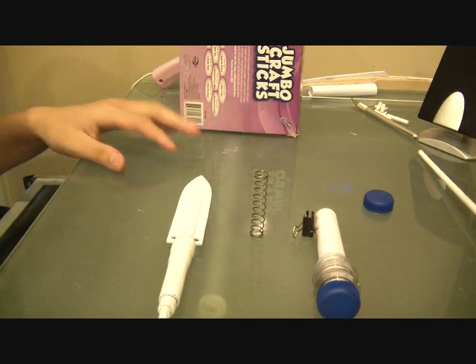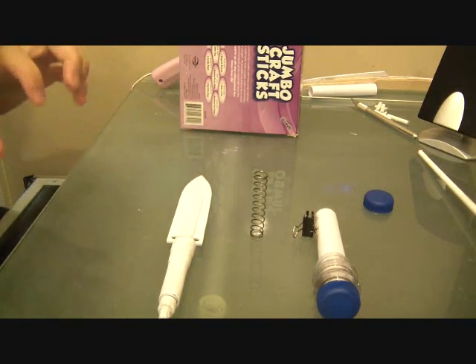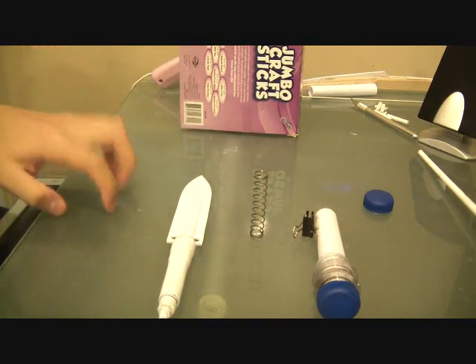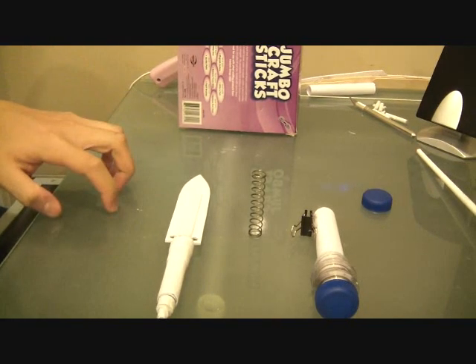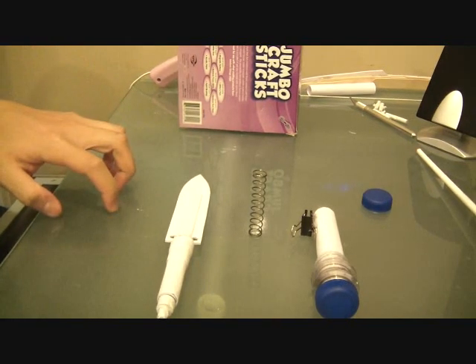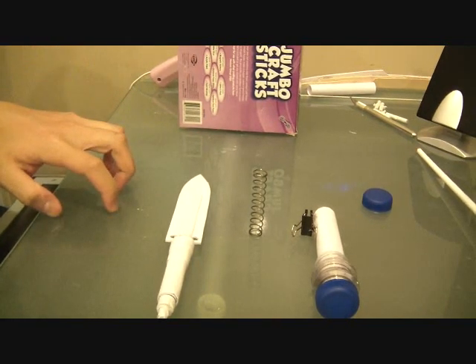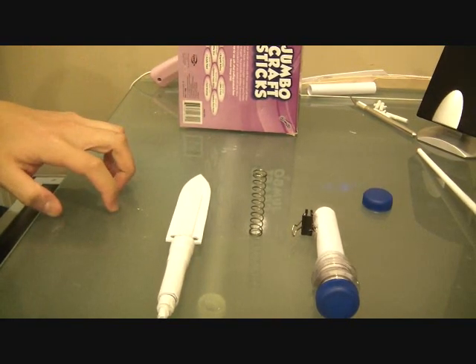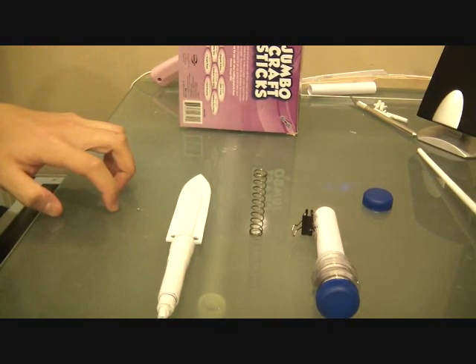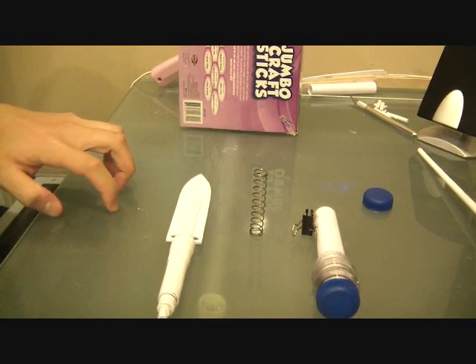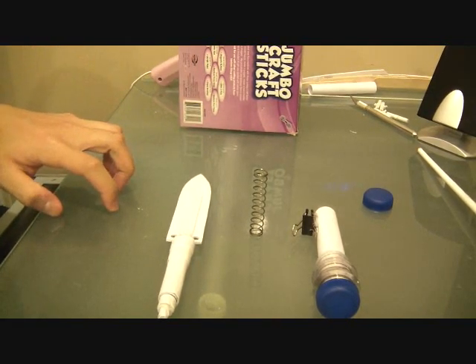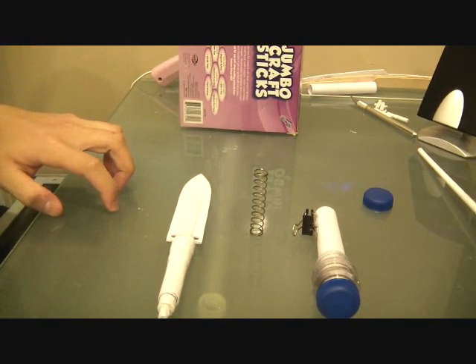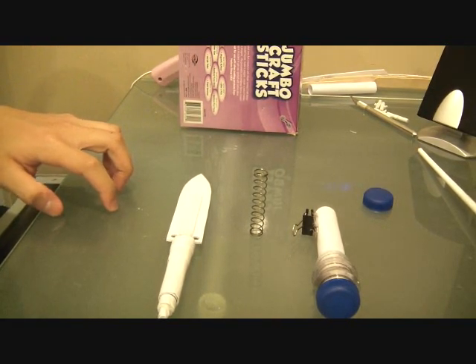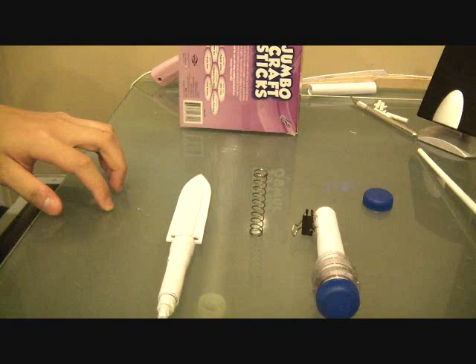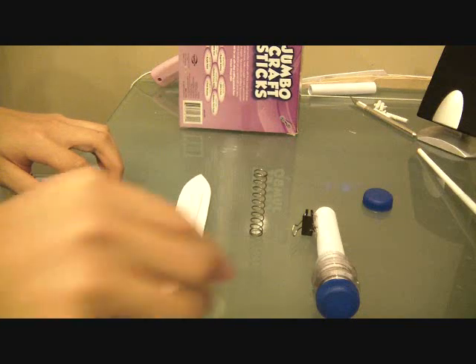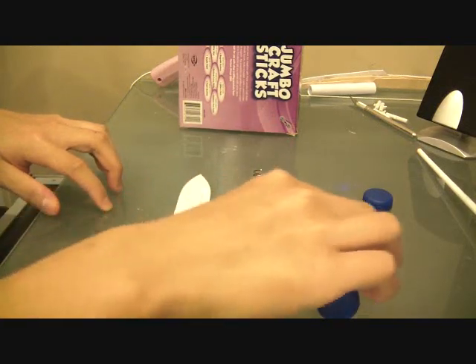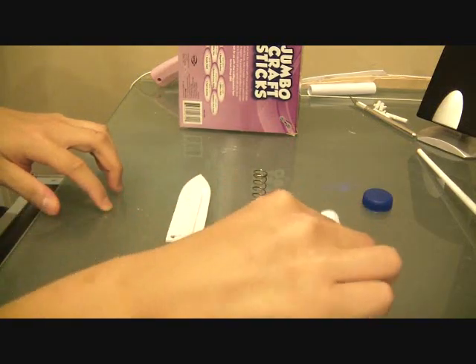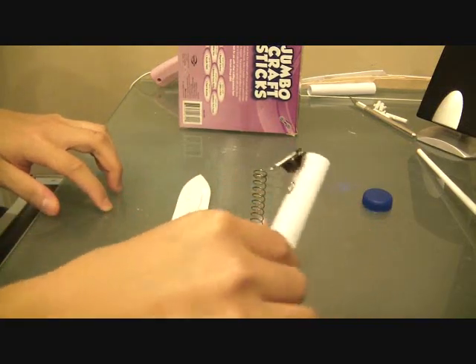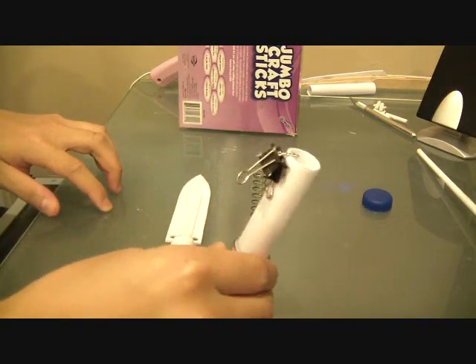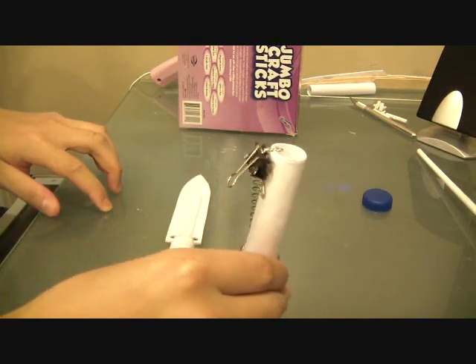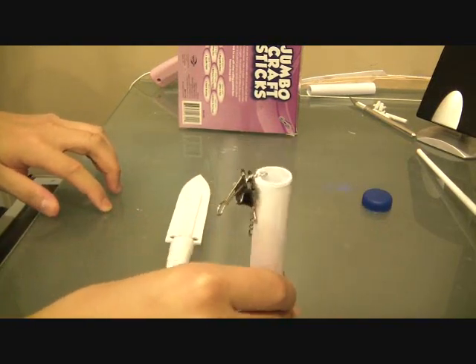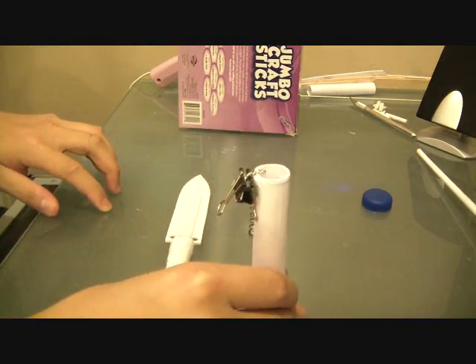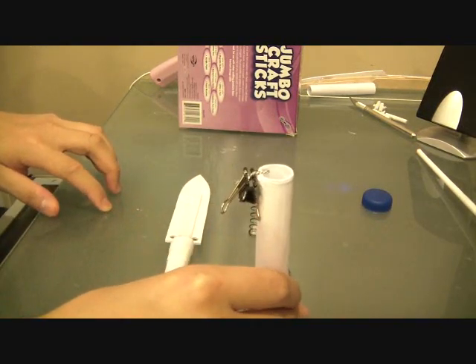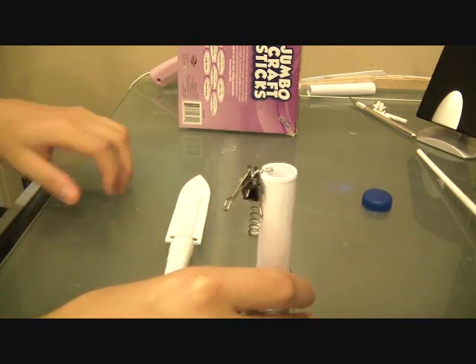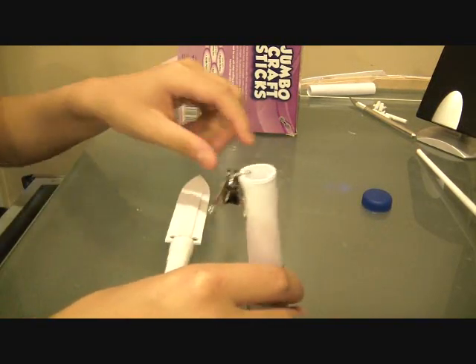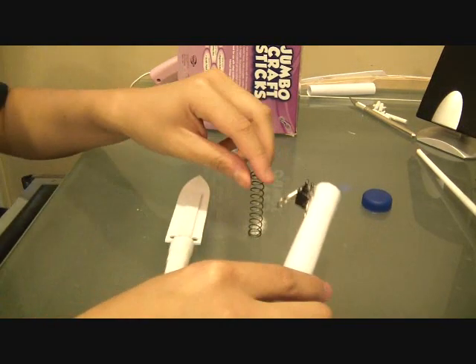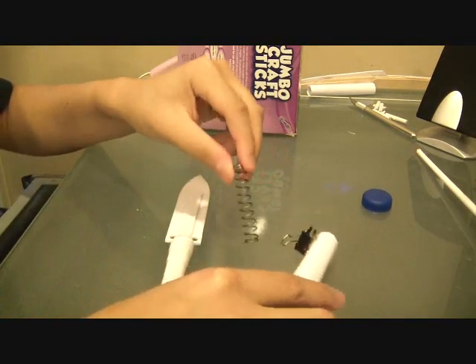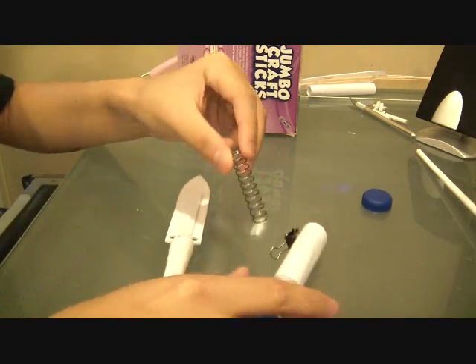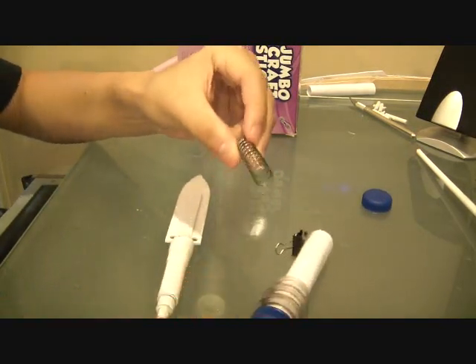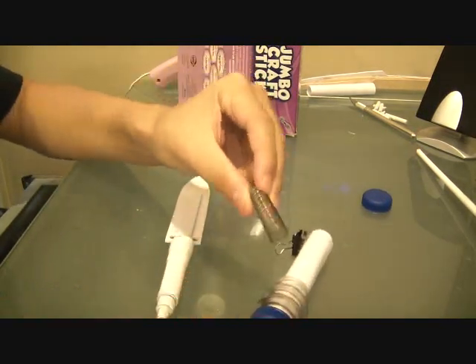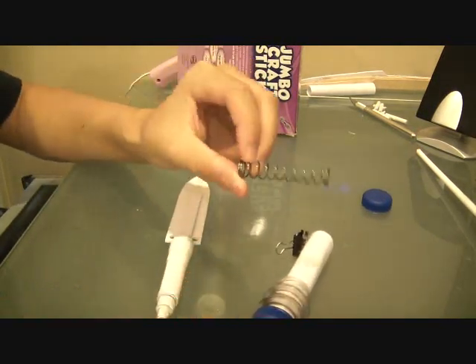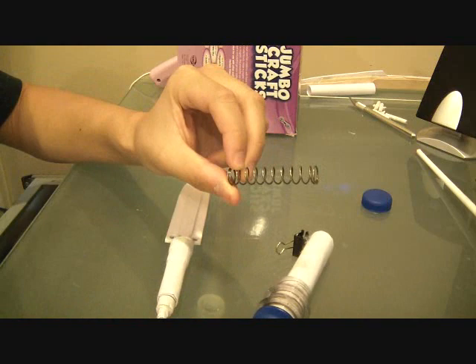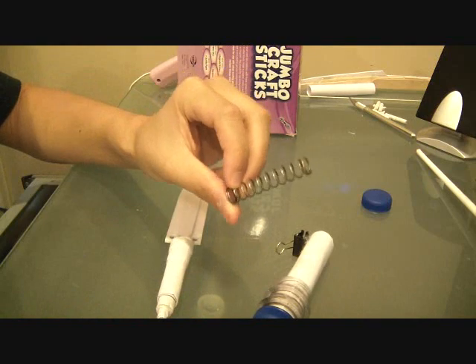Anyways, today I have my paper ballistics knife. And yes, it does shoot, thanks to the spring.